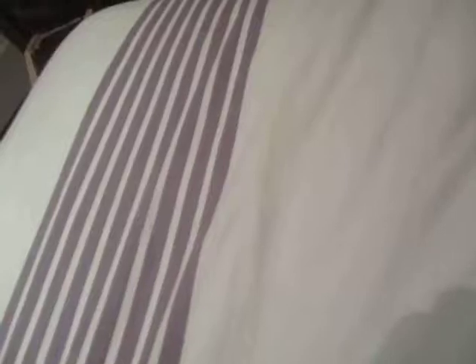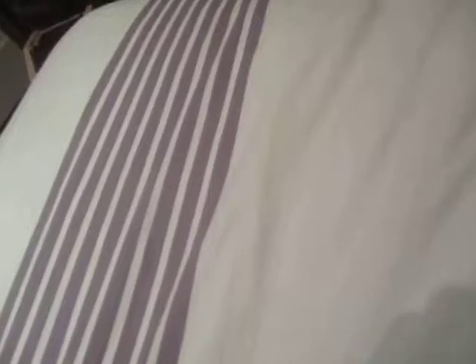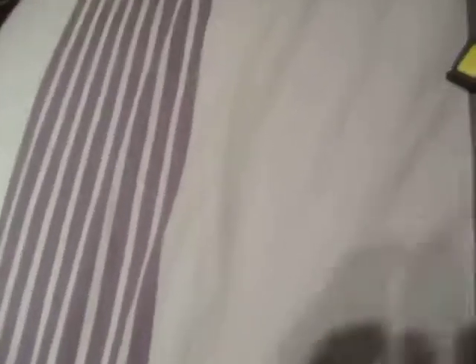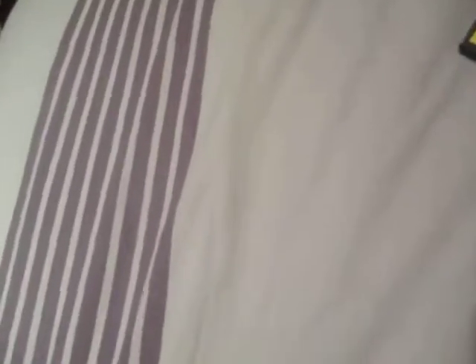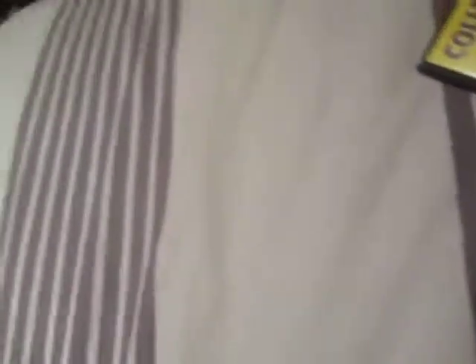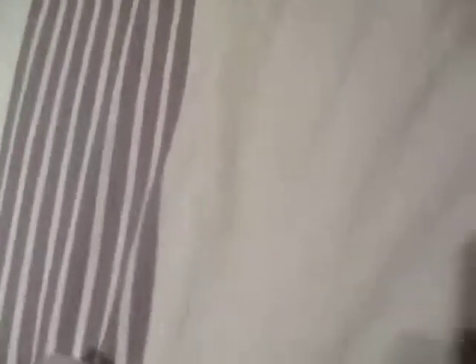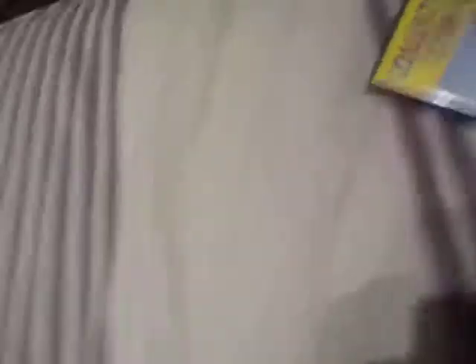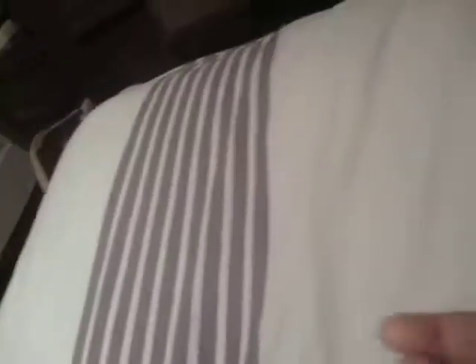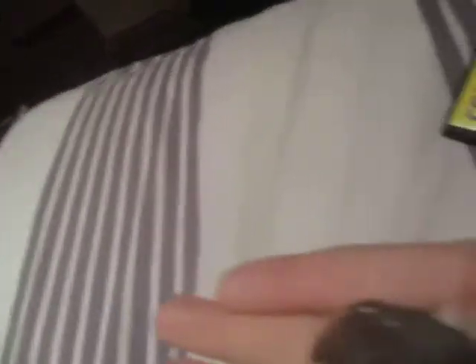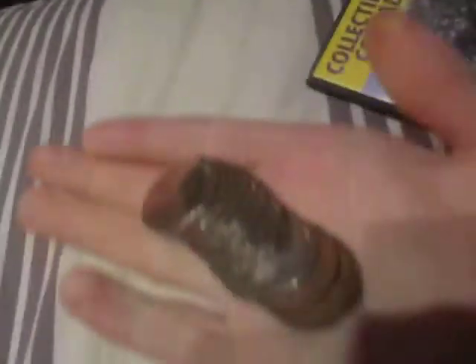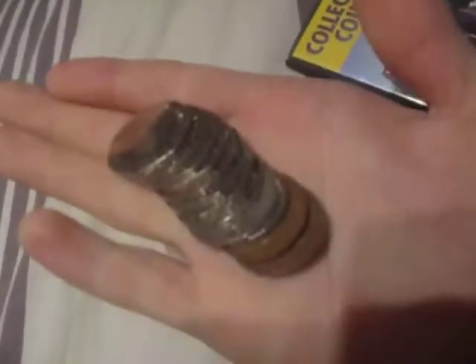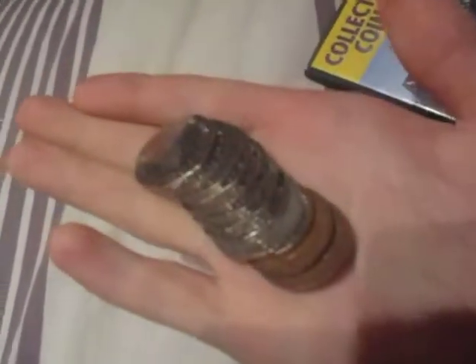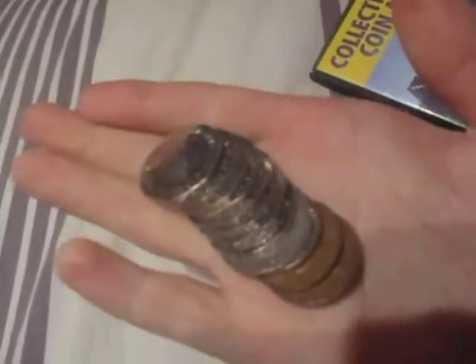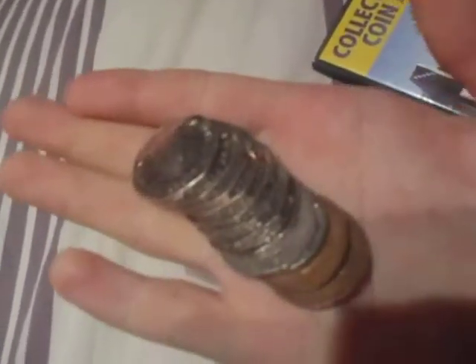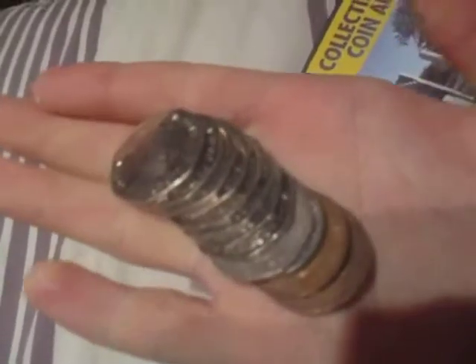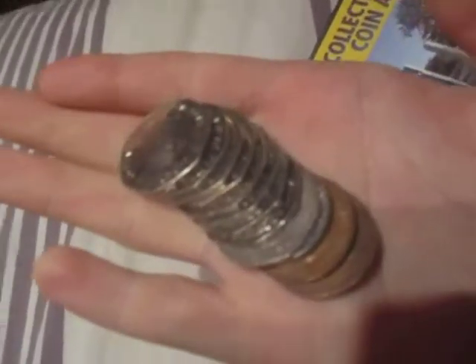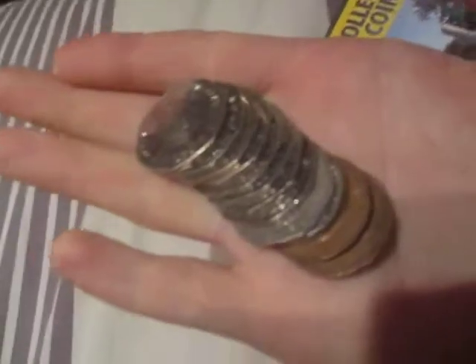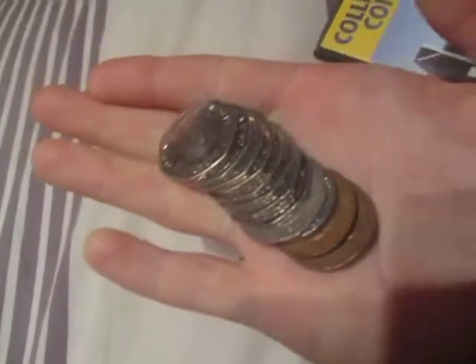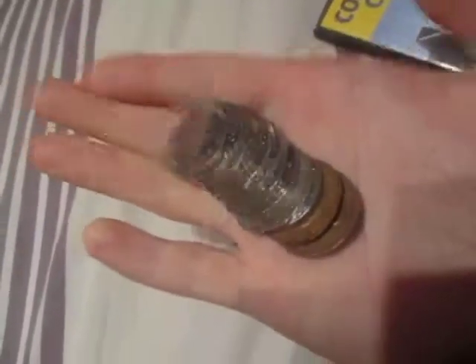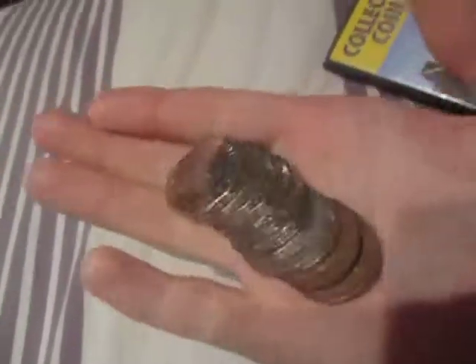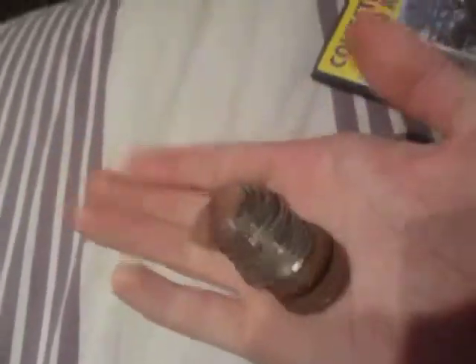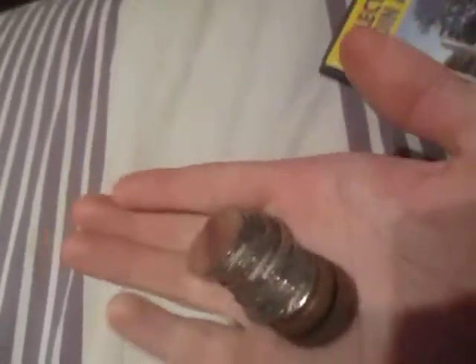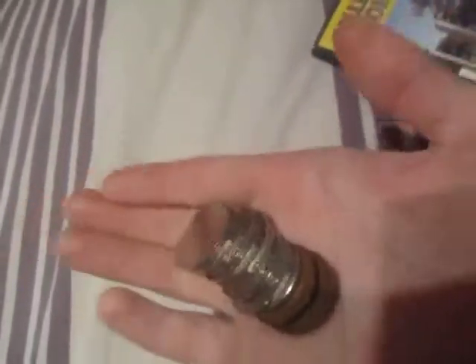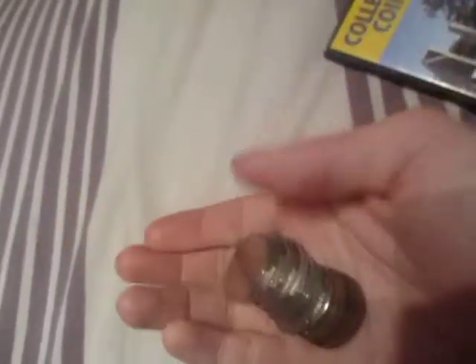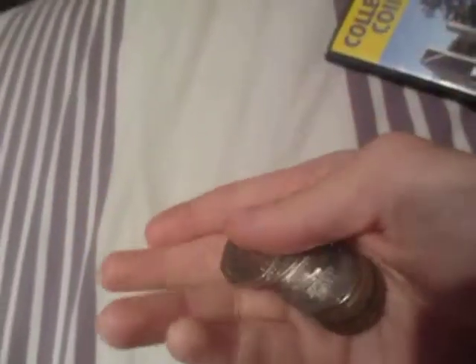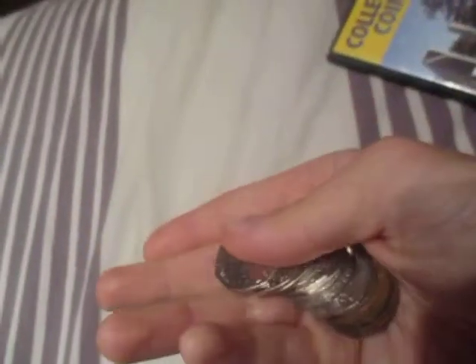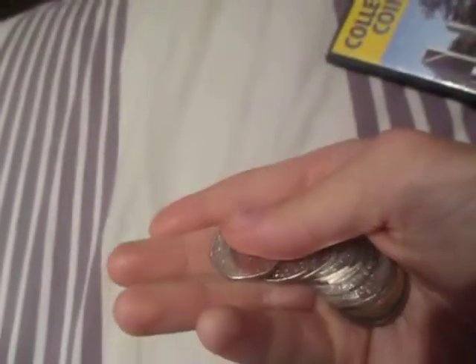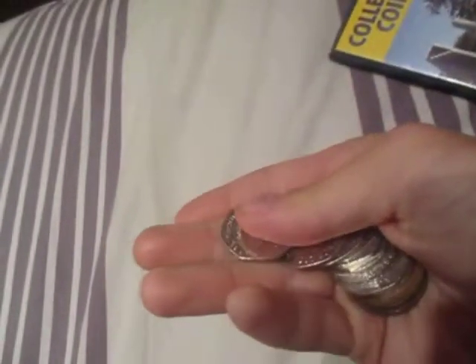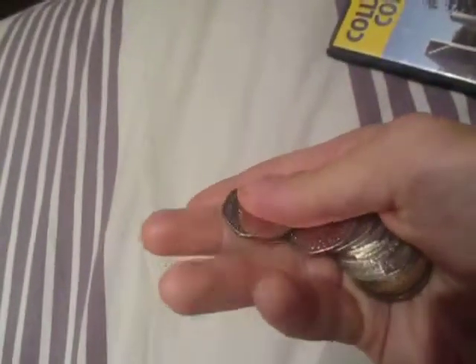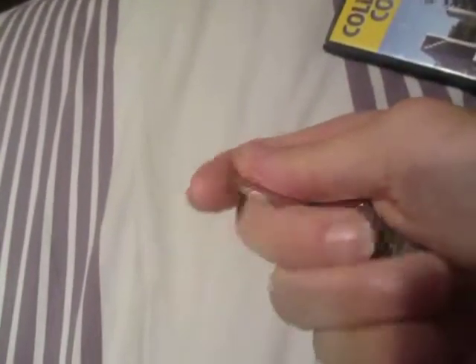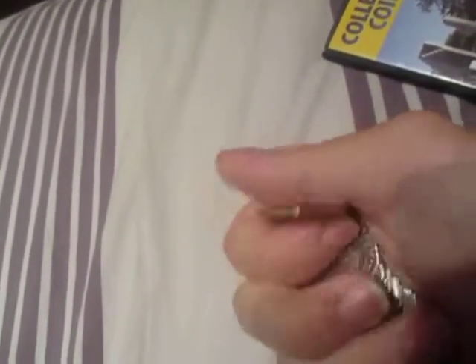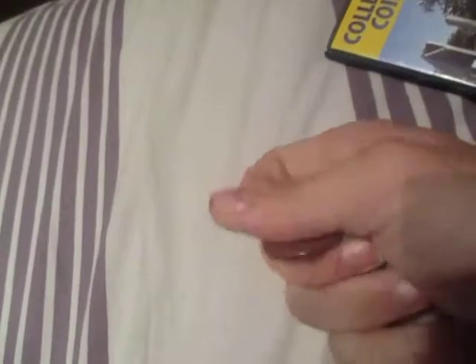Right, I've got a load of coins here that are collectable, if you want to see them.